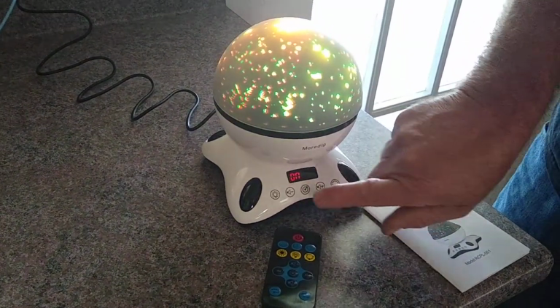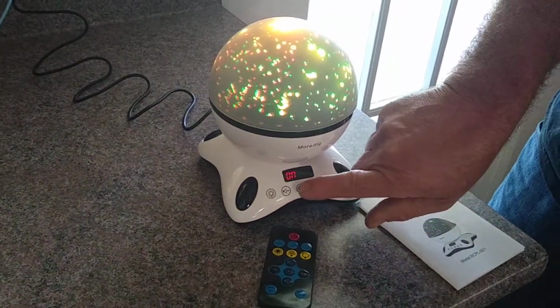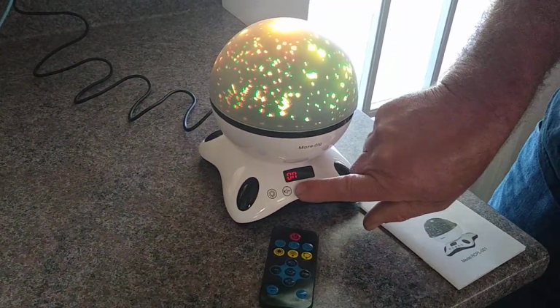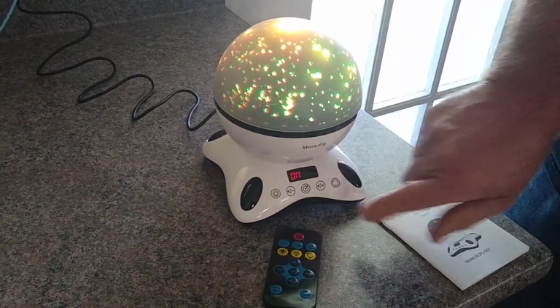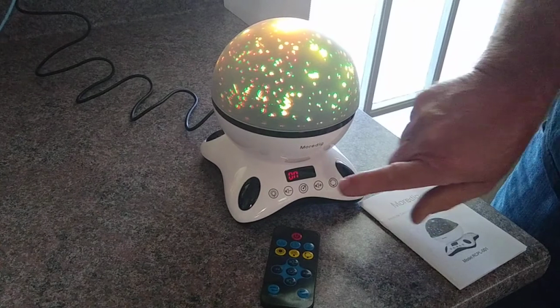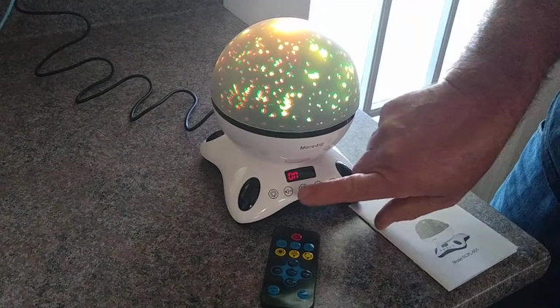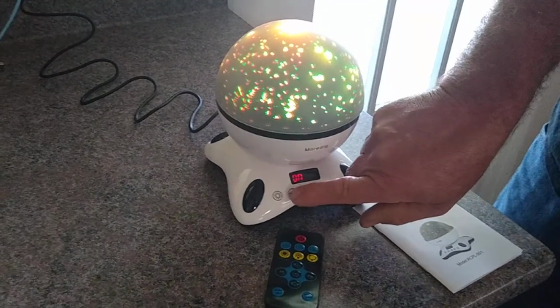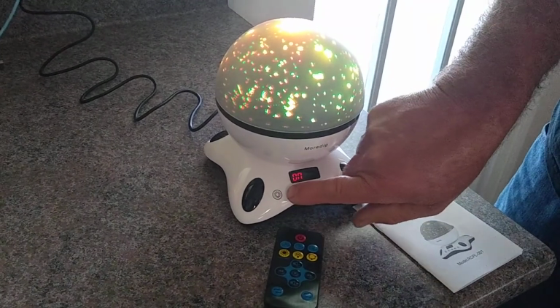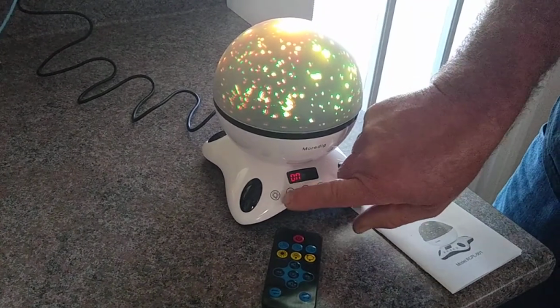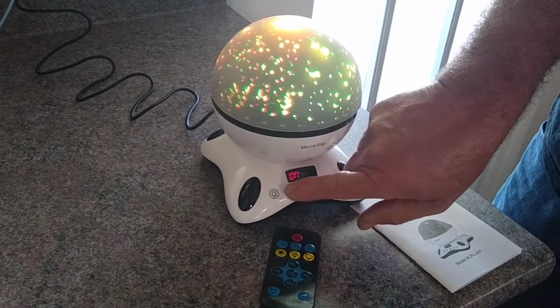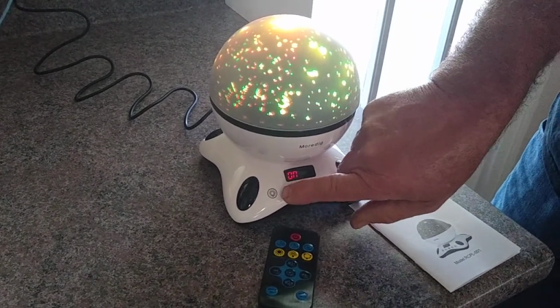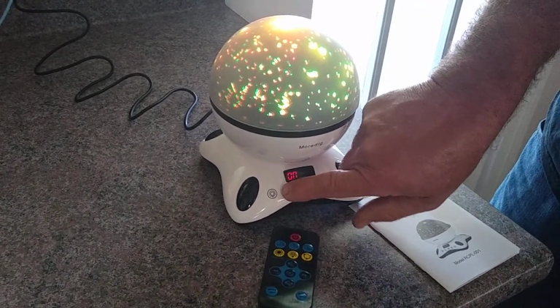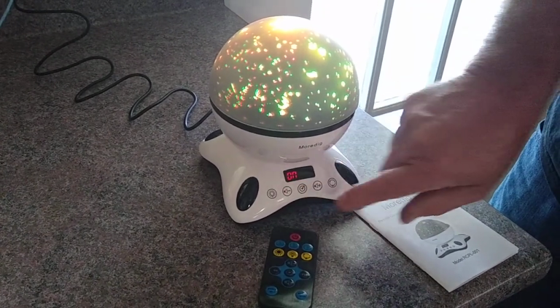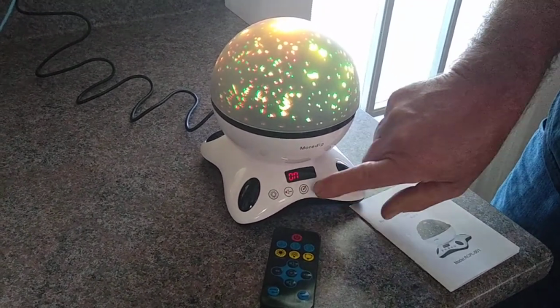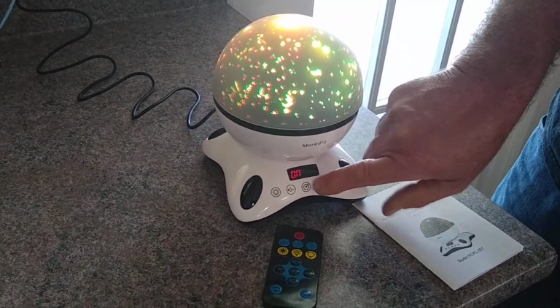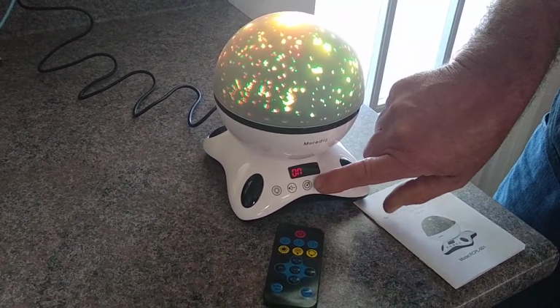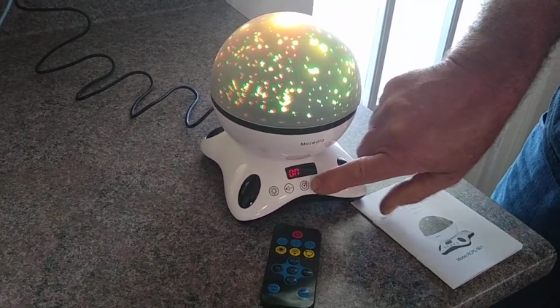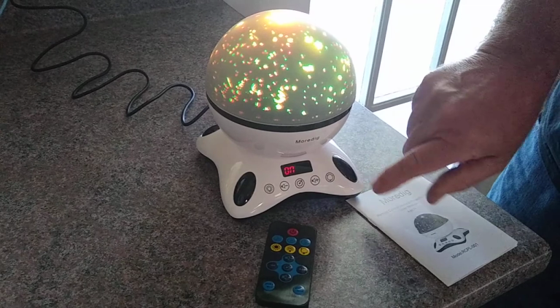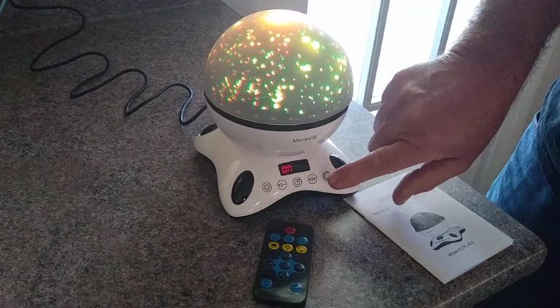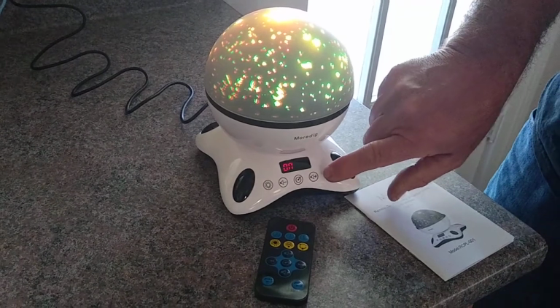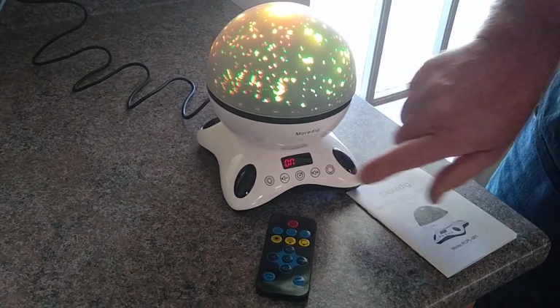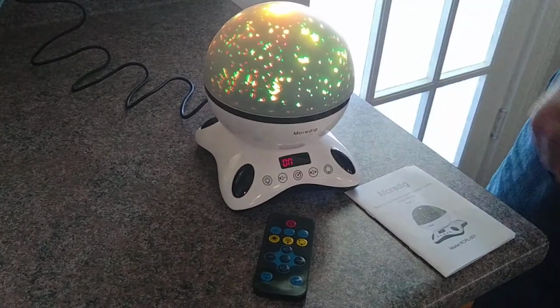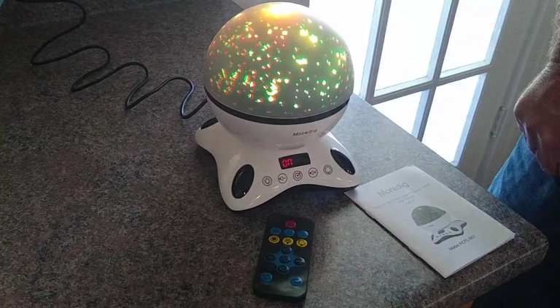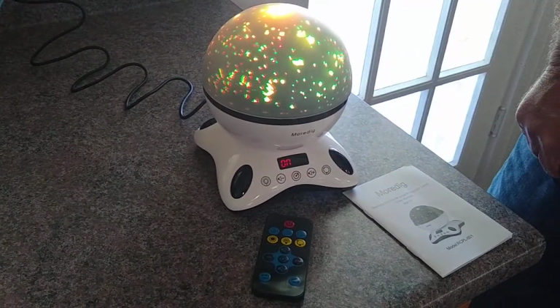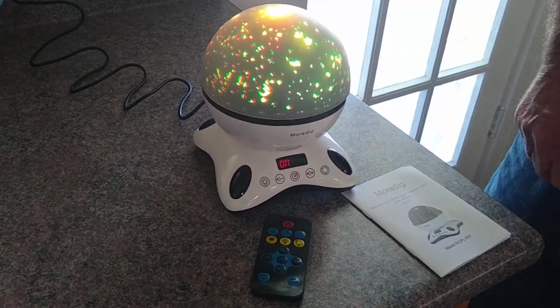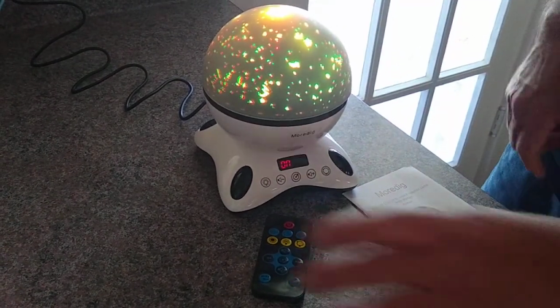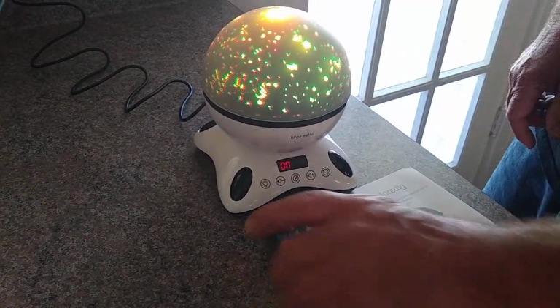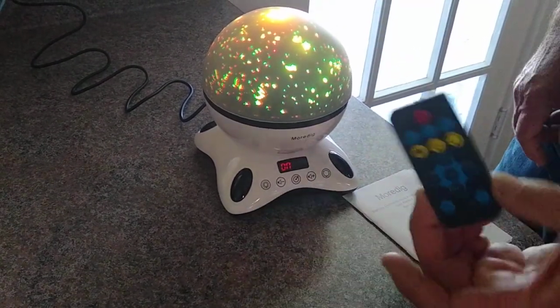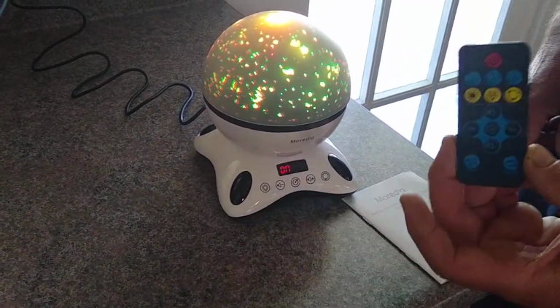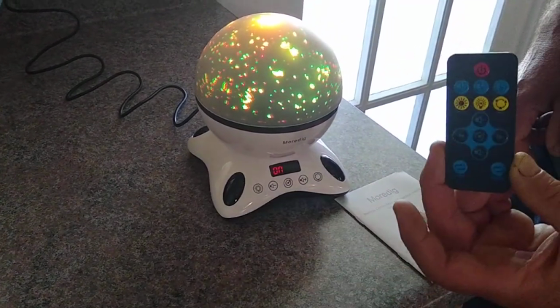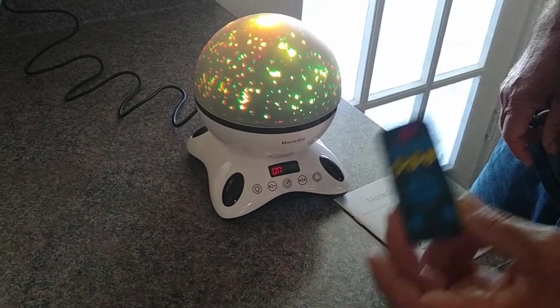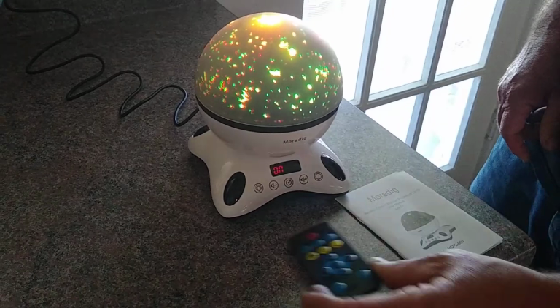It plays music. You can turn the music down with that button, or up. And if you want it to spin, it spins around the room. All these functions are controlled by the remote control.